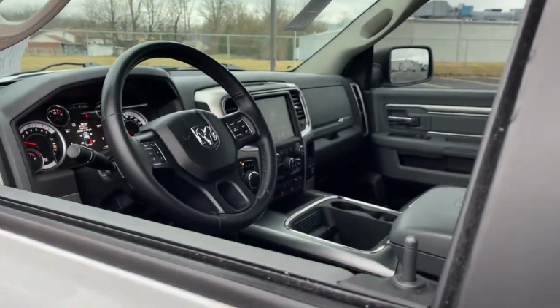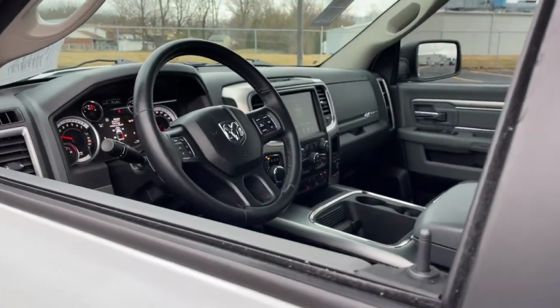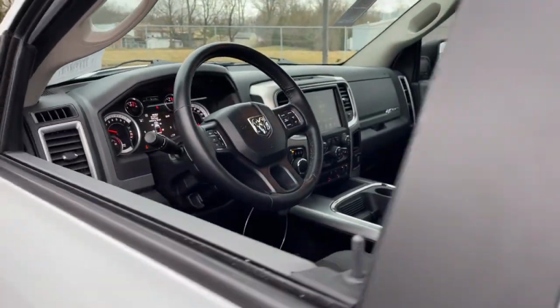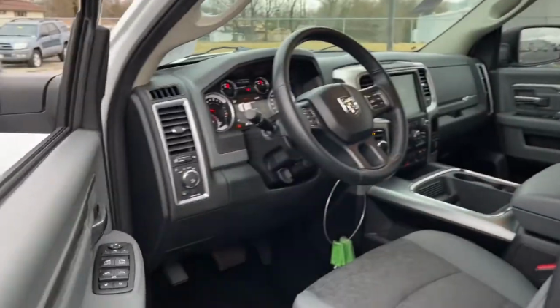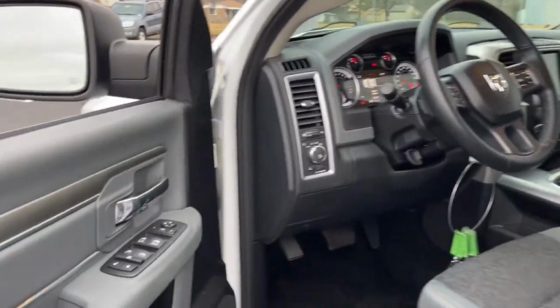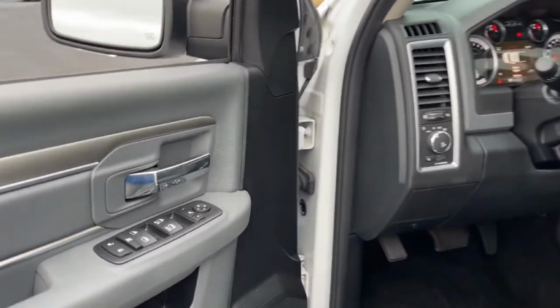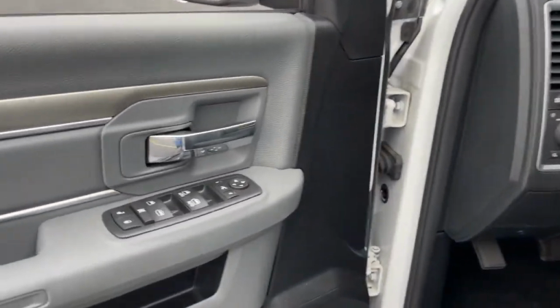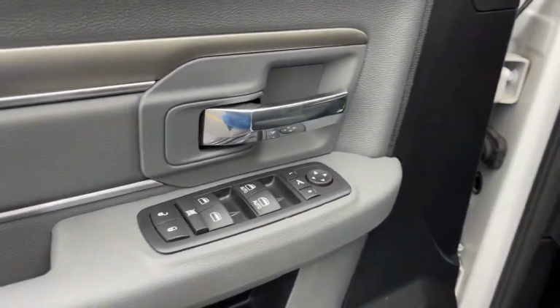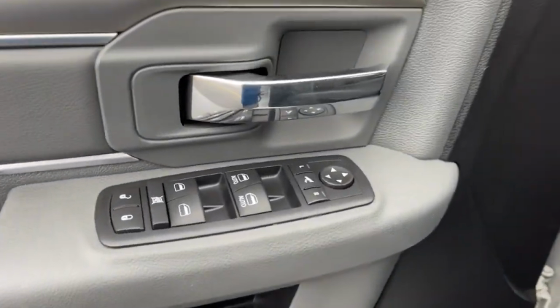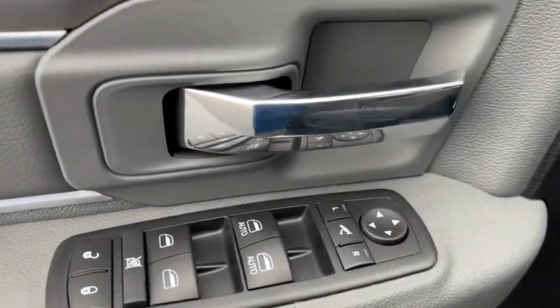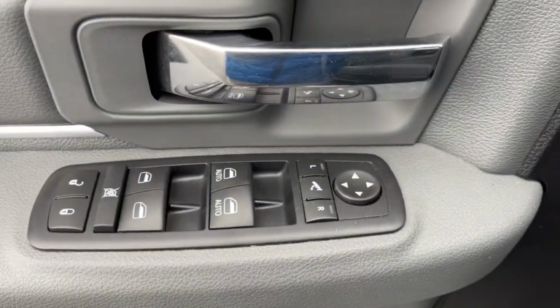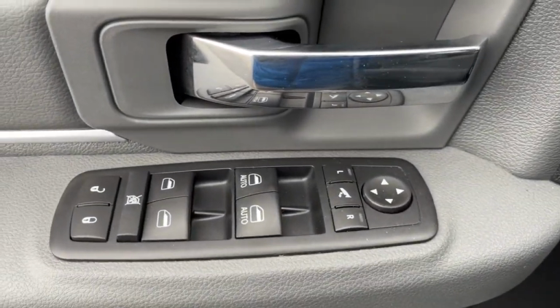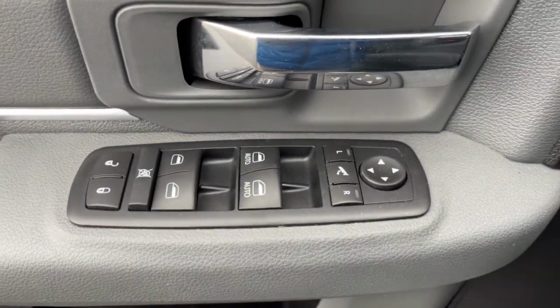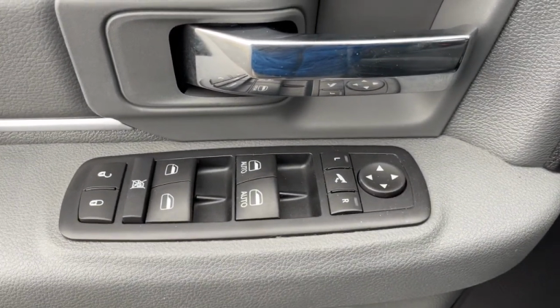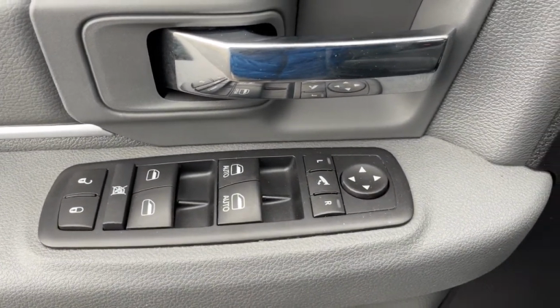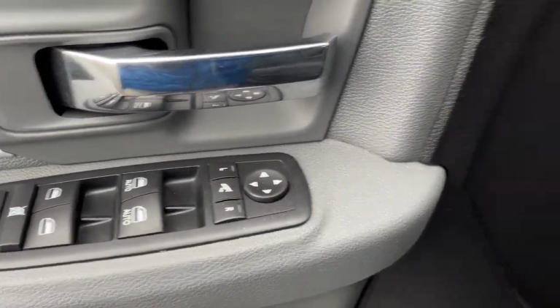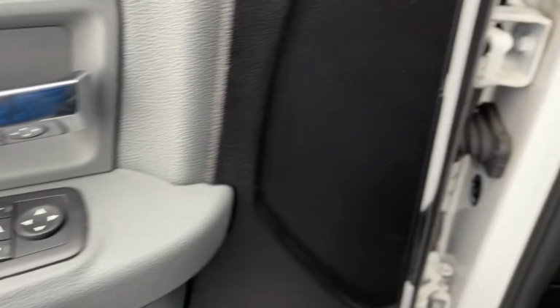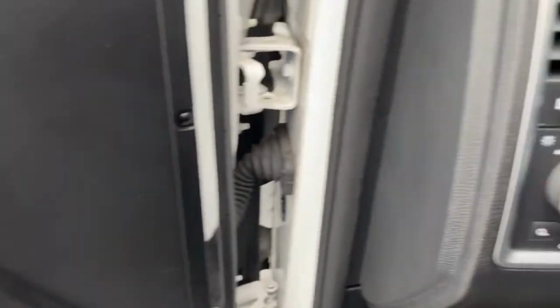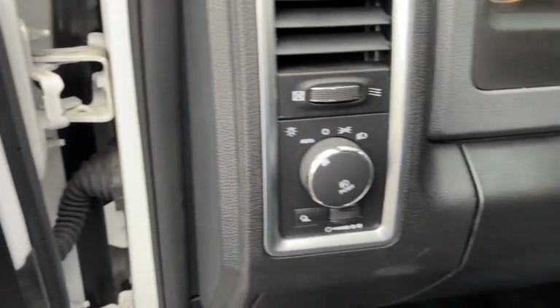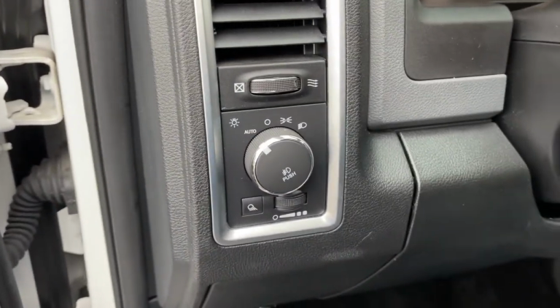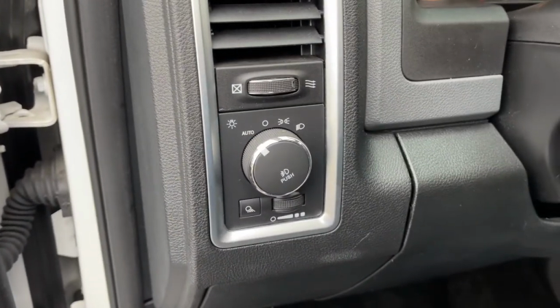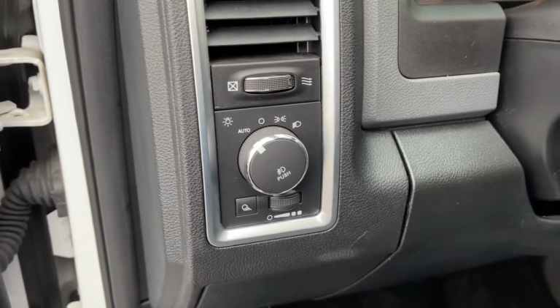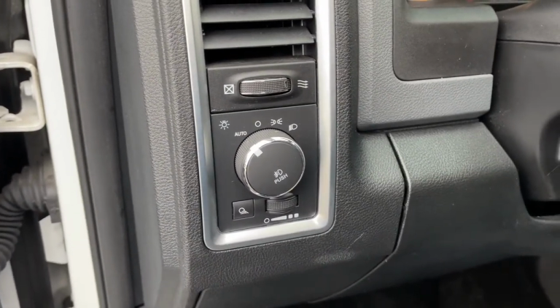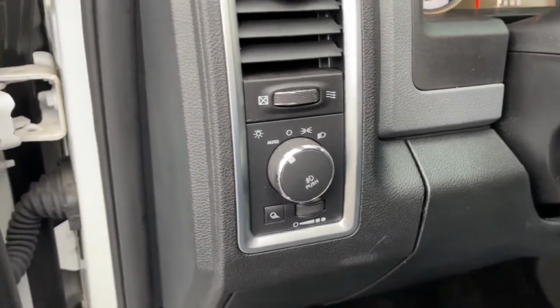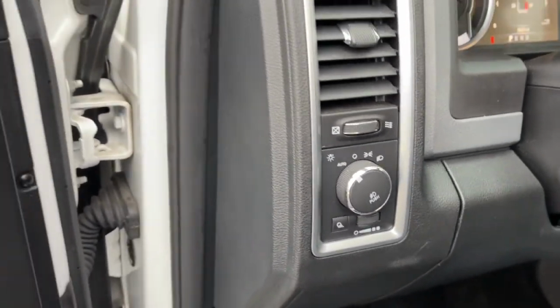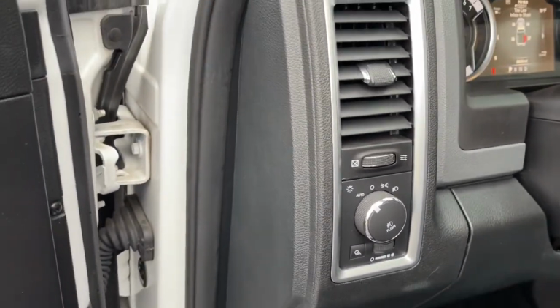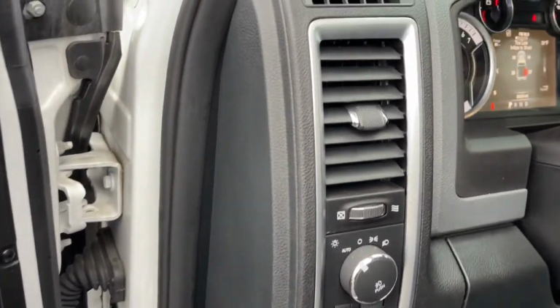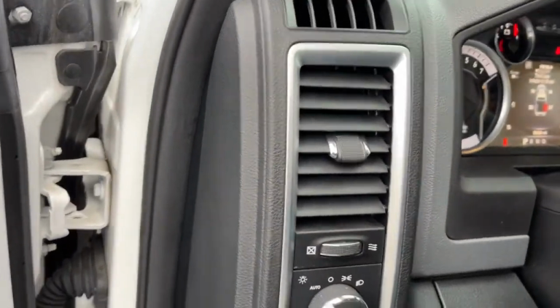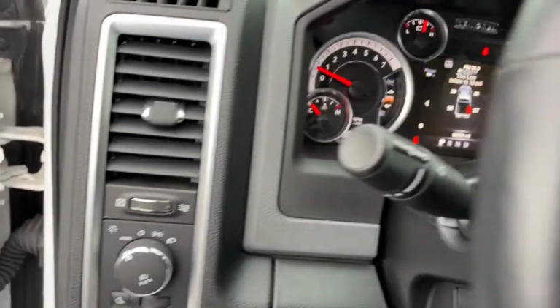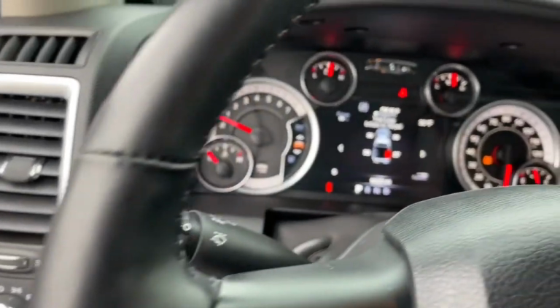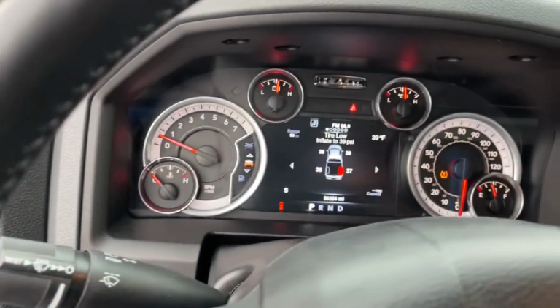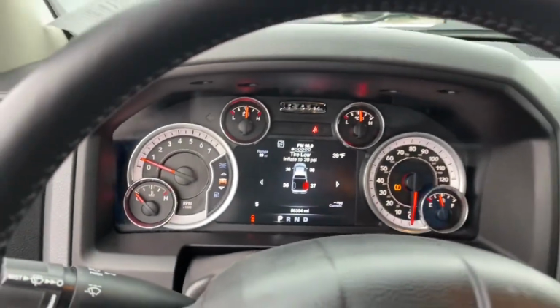leather-wrapped steering wheel, aluminum wheels, universal garage door opener, trip computer, power windows. Relax and enjoy getting the job done right in the strong and dependable Ram 1500. Come in for a test drive.